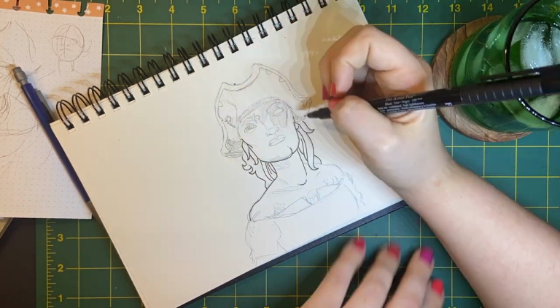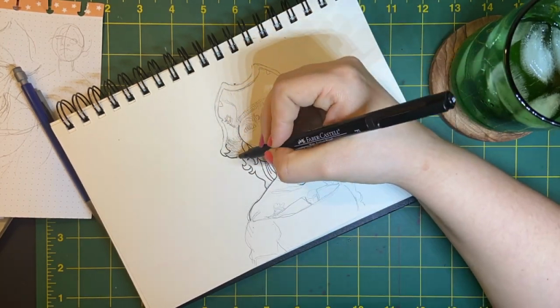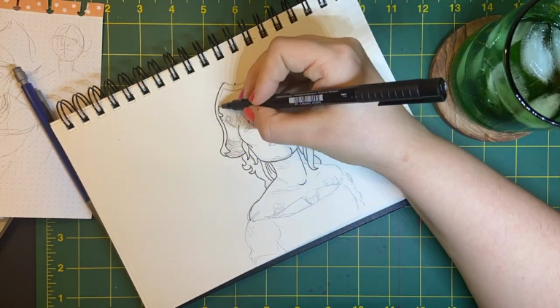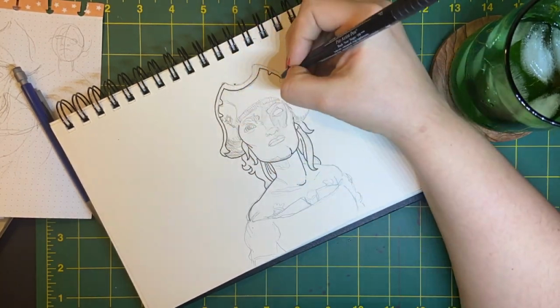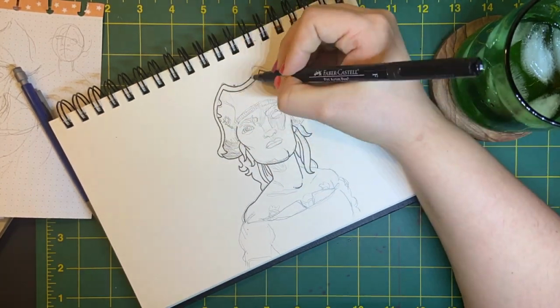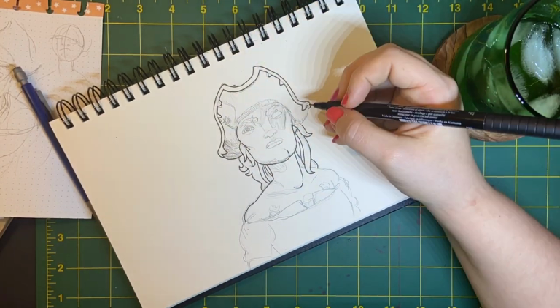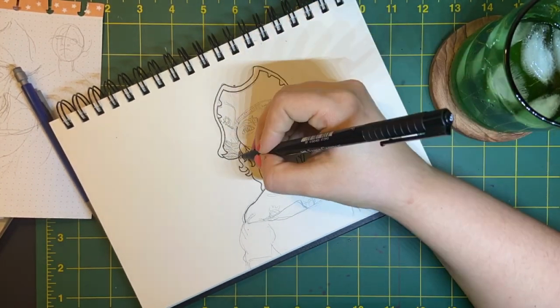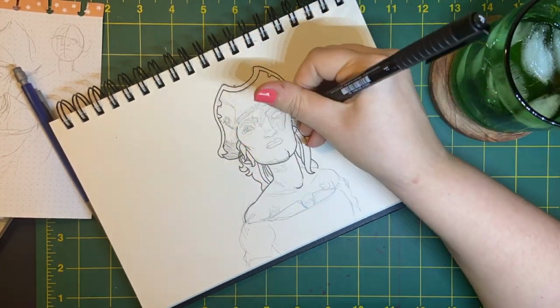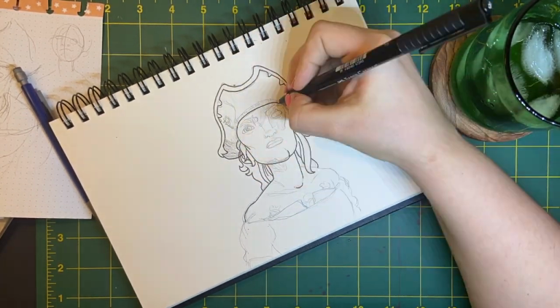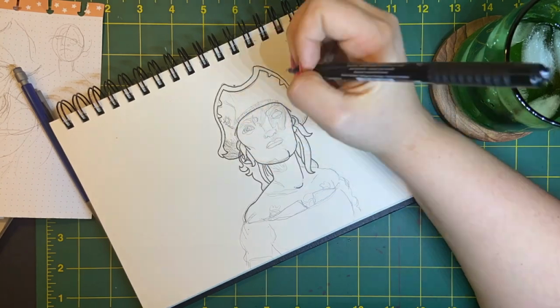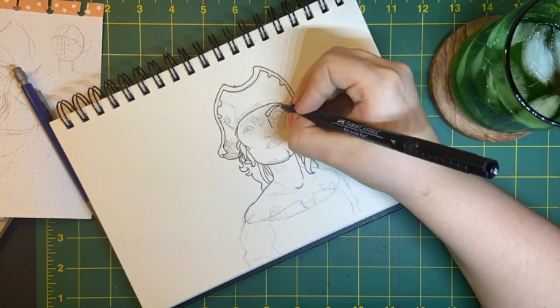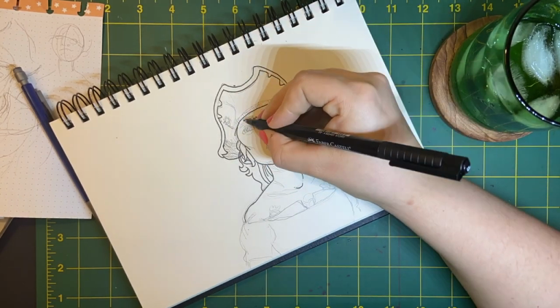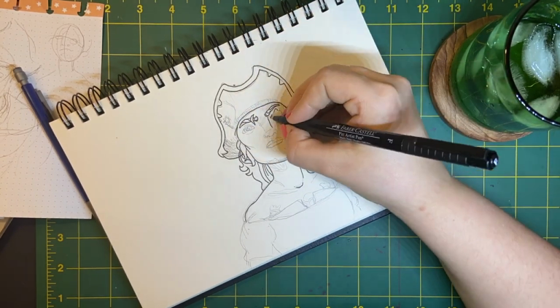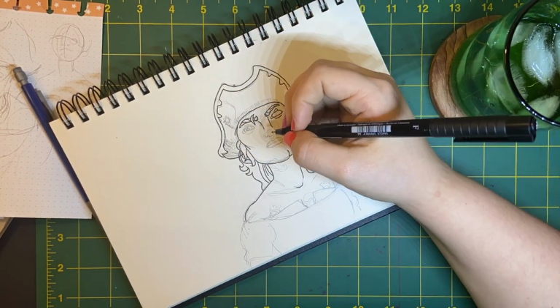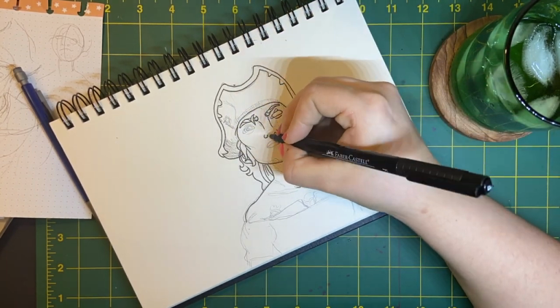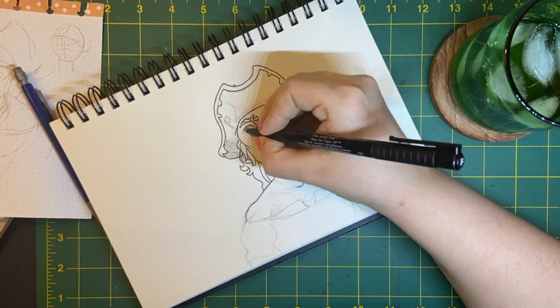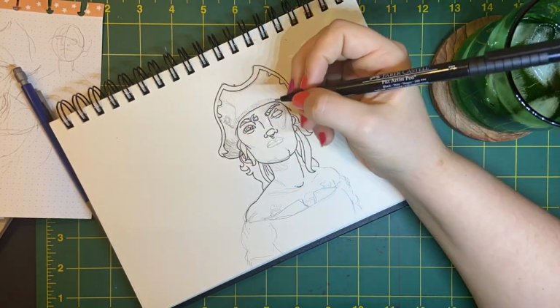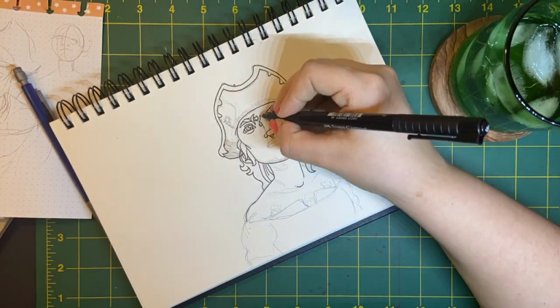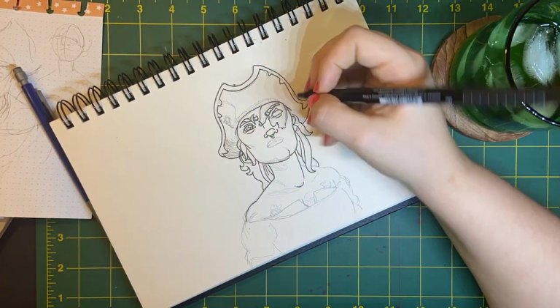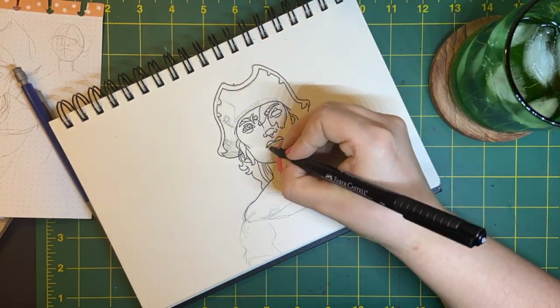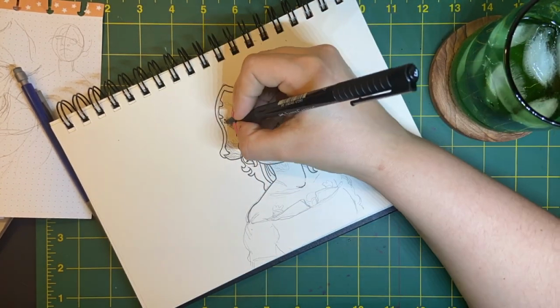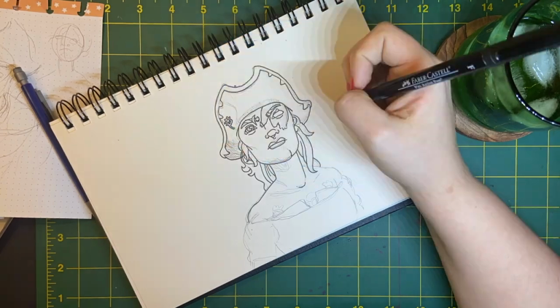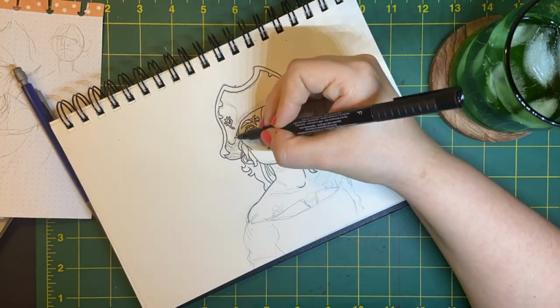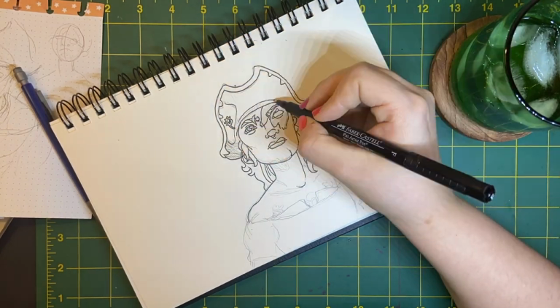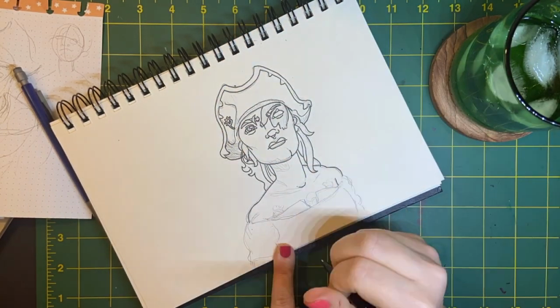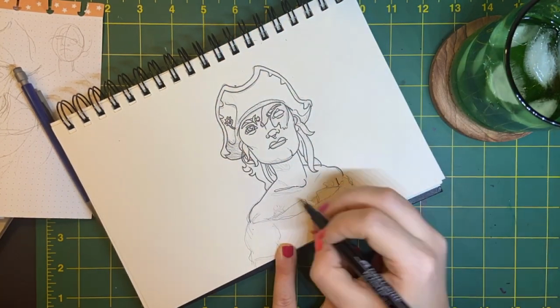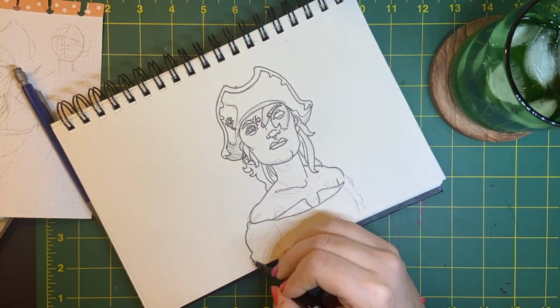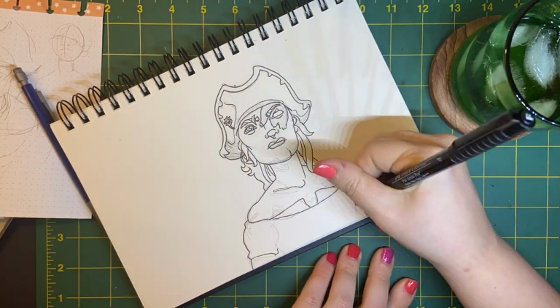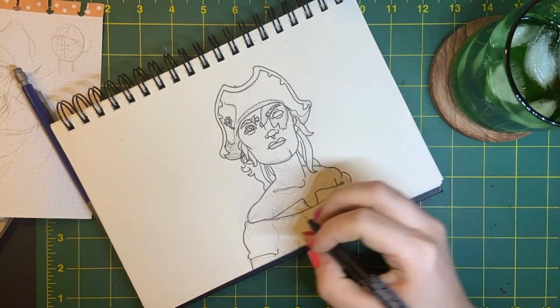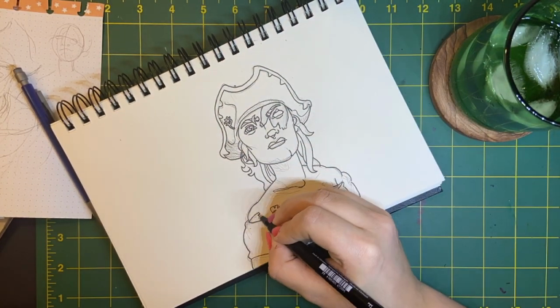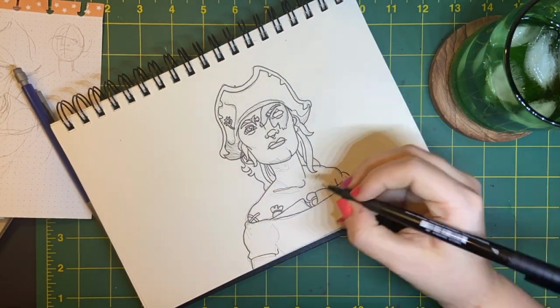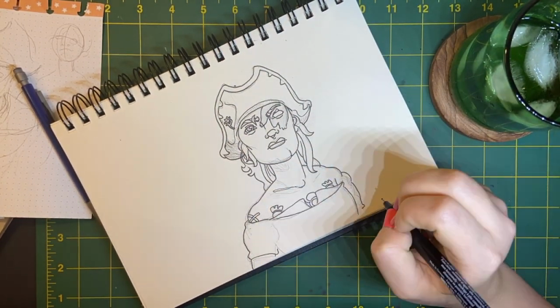I always hate inking and outlining but I had a little bit more fun with this artwork by letting myself go in with the fine point pen and adding back in some of those cross hatching marks that I love to draw with pencil, so I hope you guys like how it turns out.